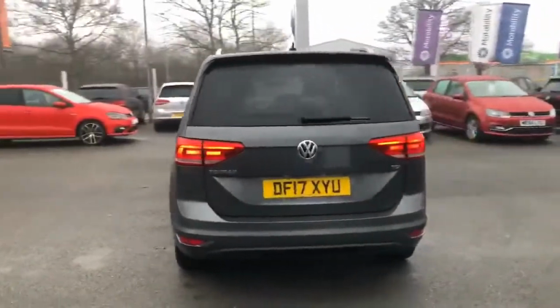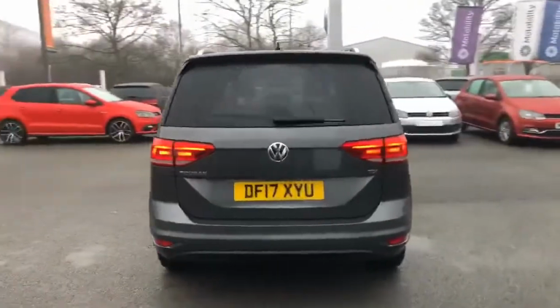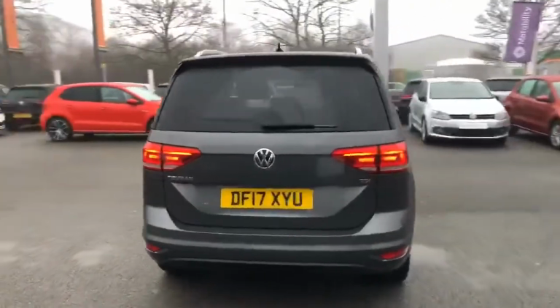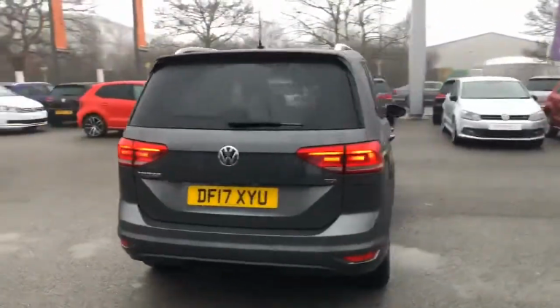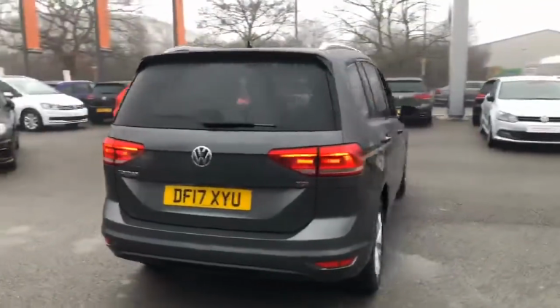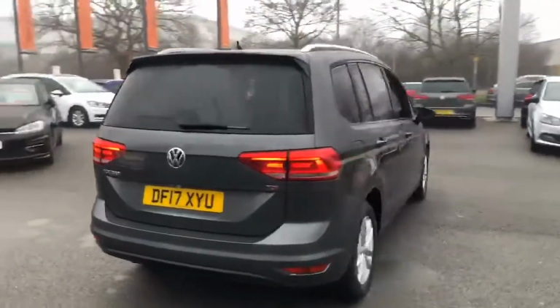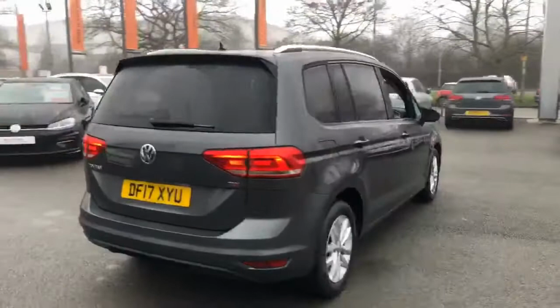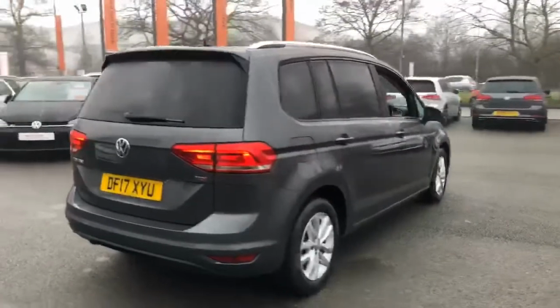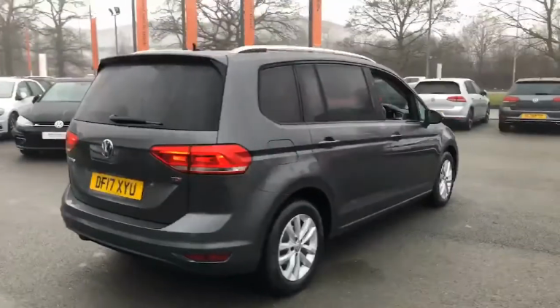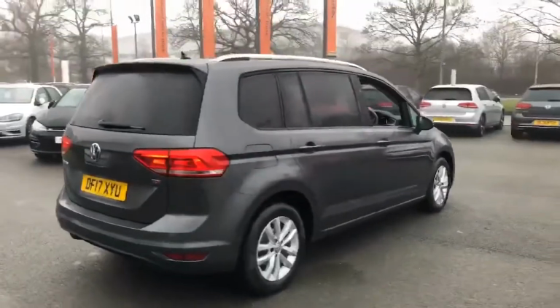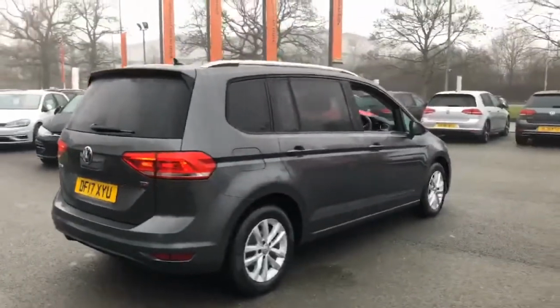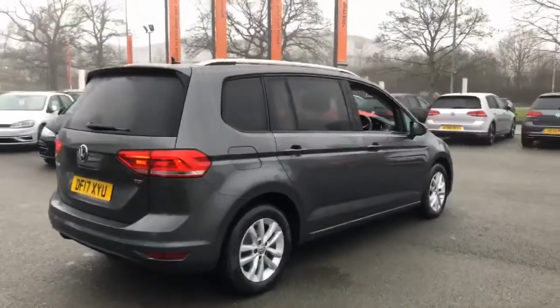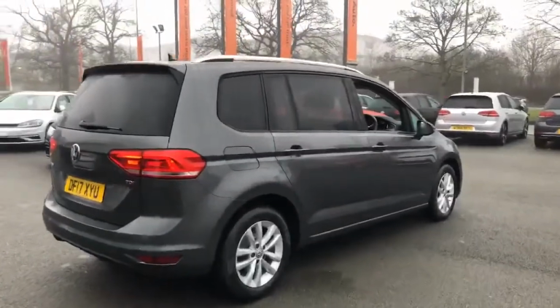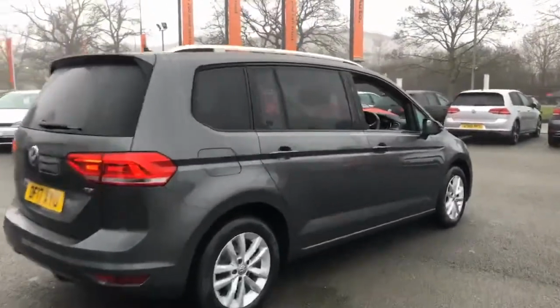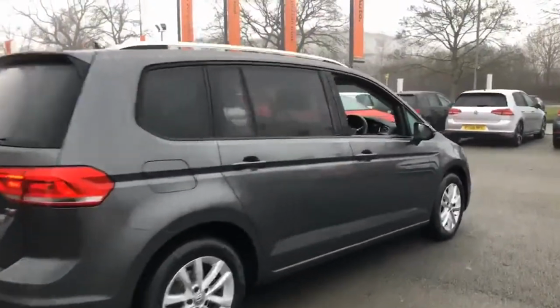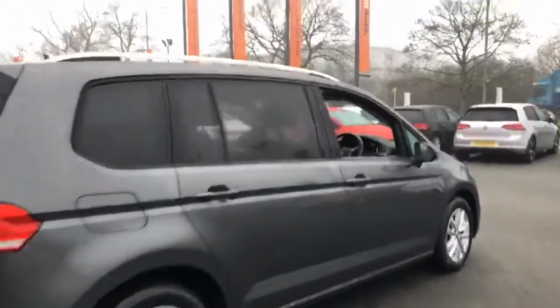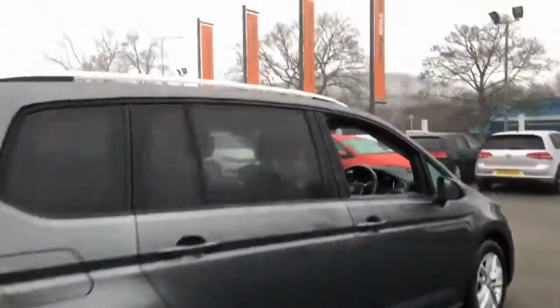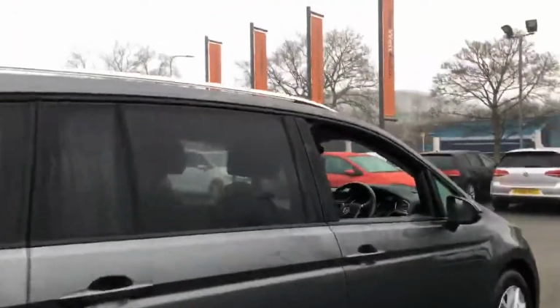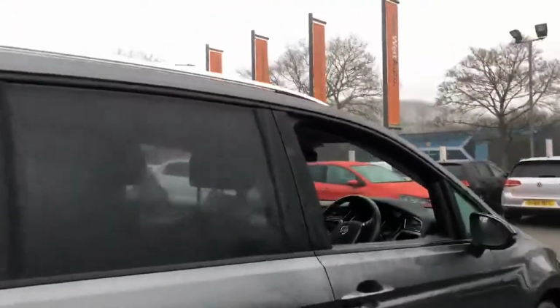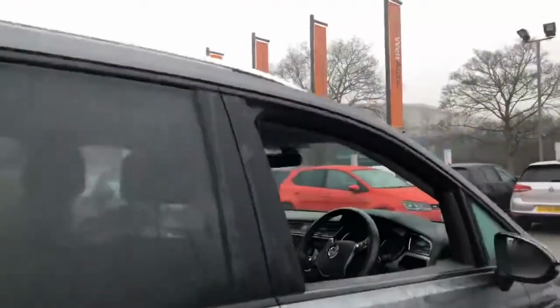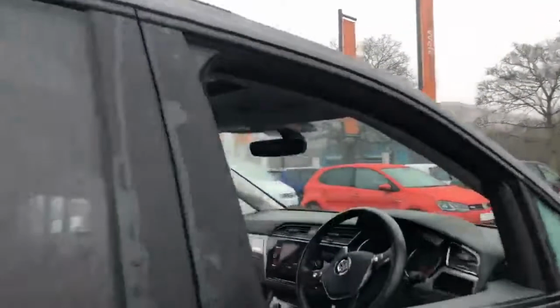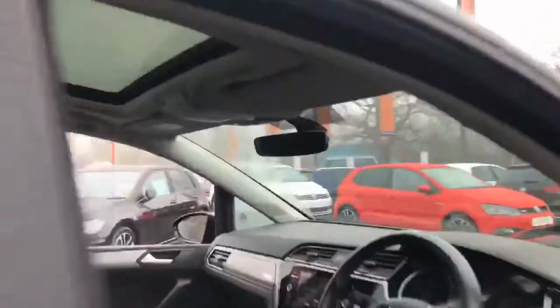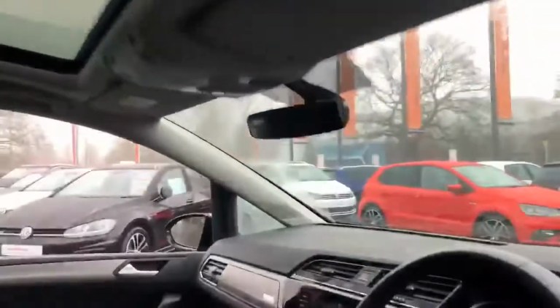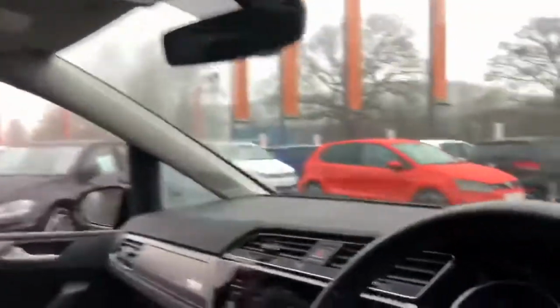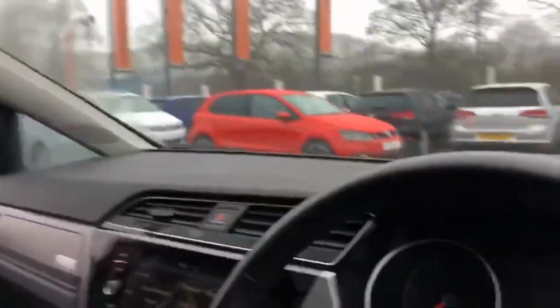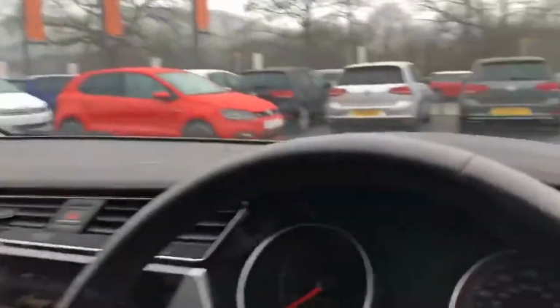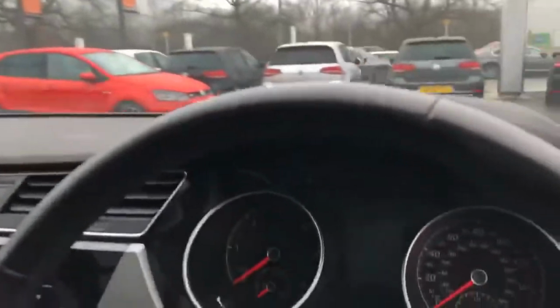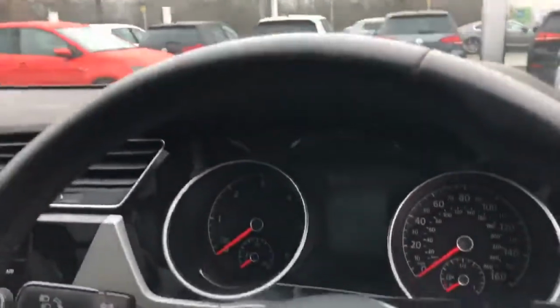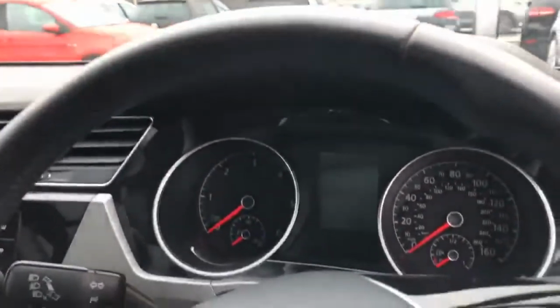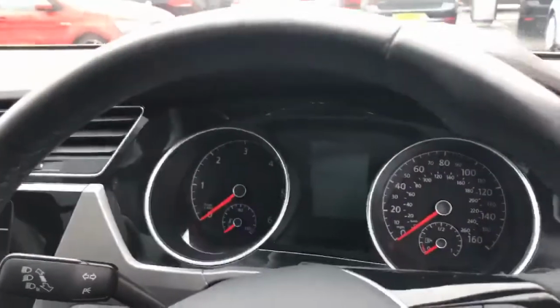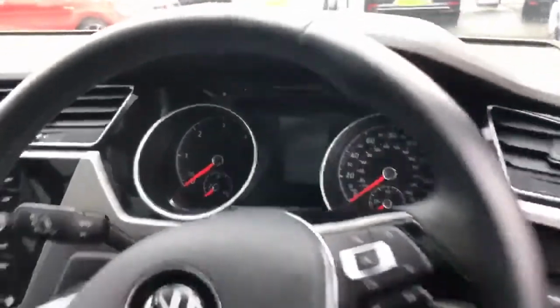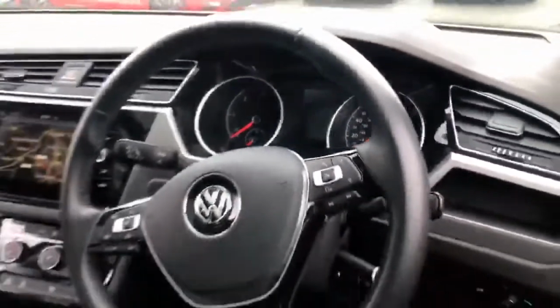Full details can be found on our website, but please do contact us if you have any questions. Should you decide you'd like a more in-depth video tour of this particular vehicle or to arrange a test drive, then please get in touch.